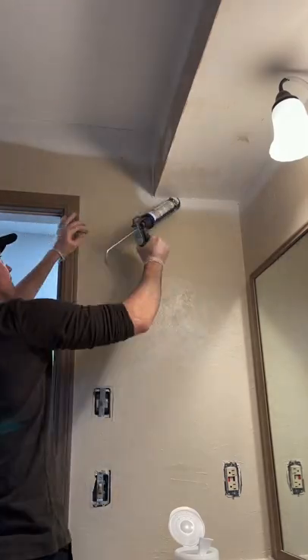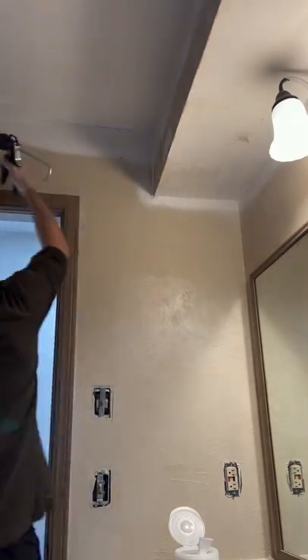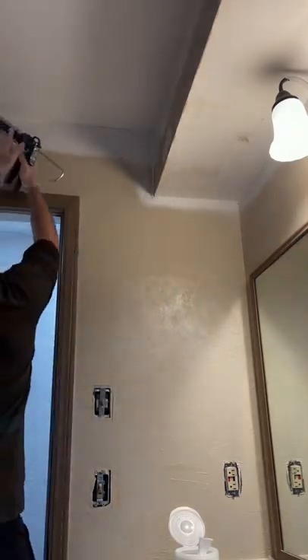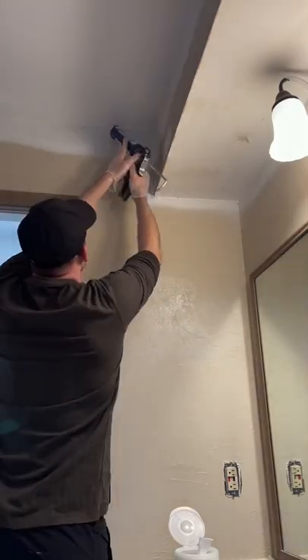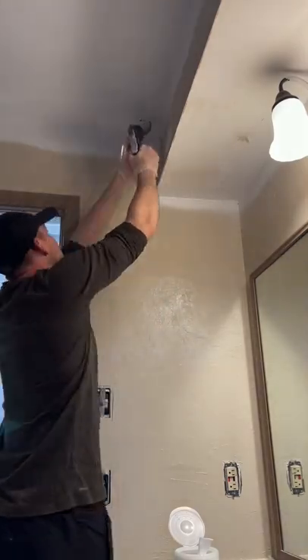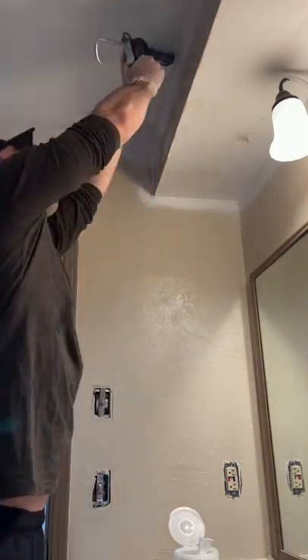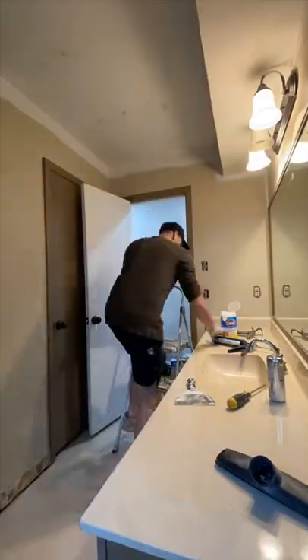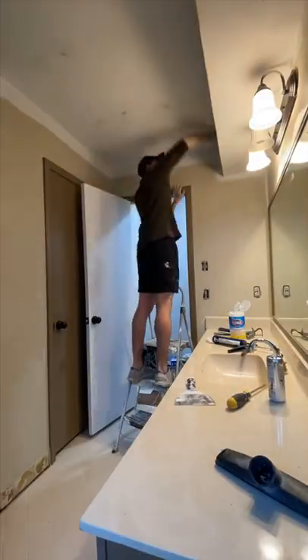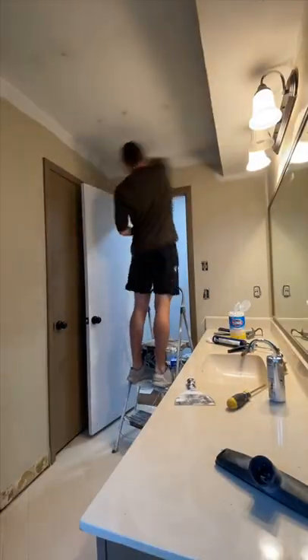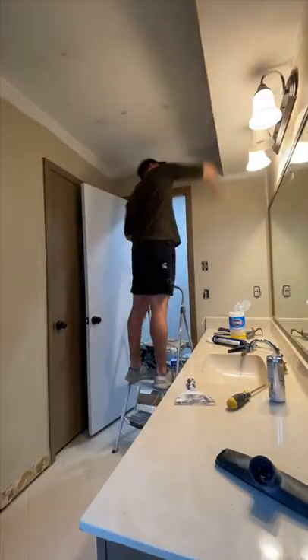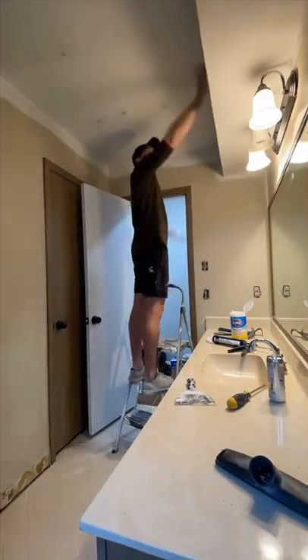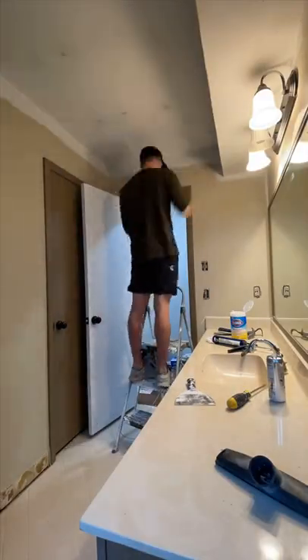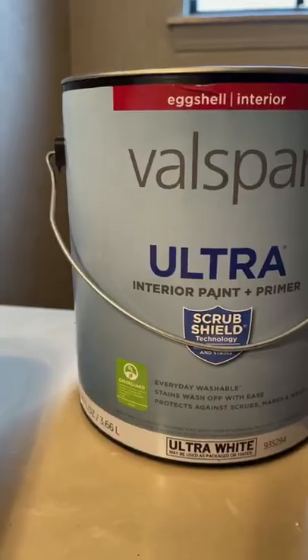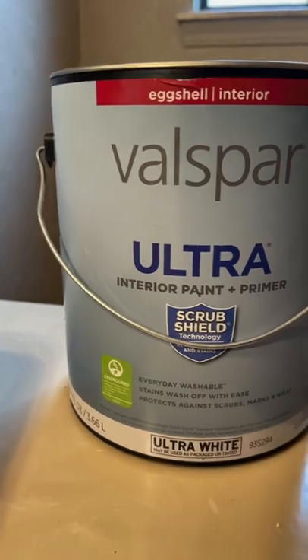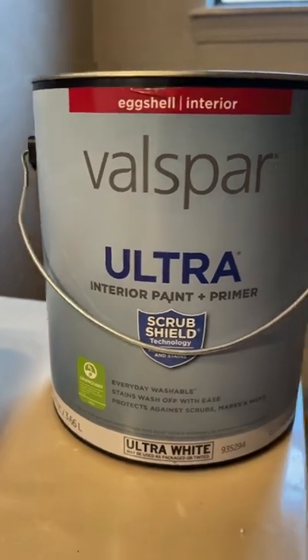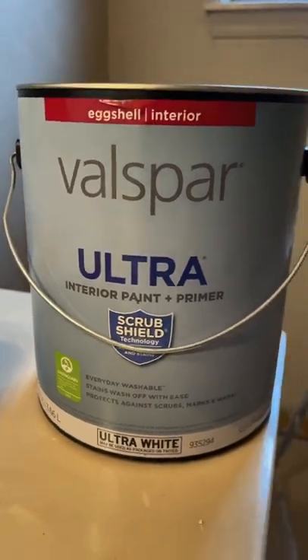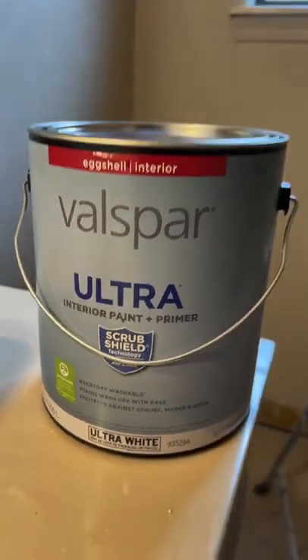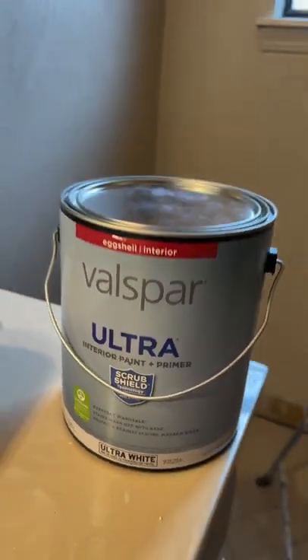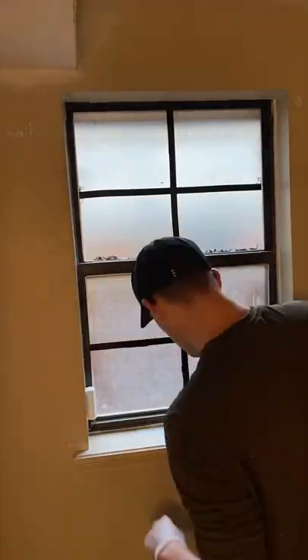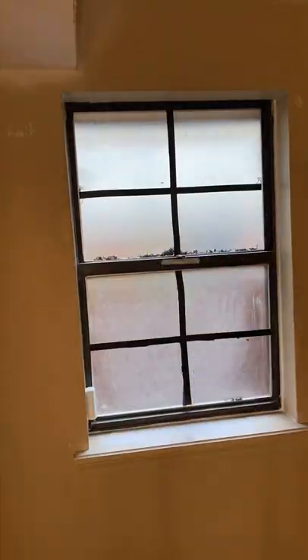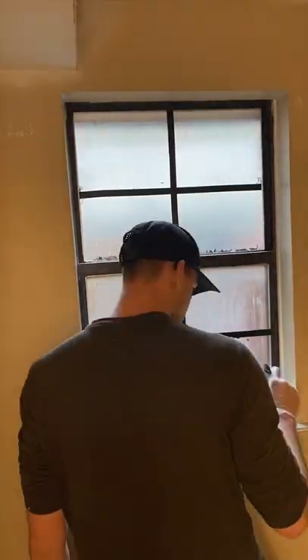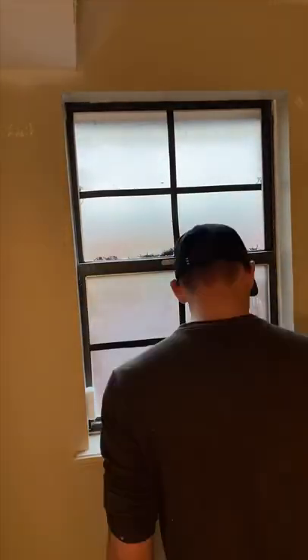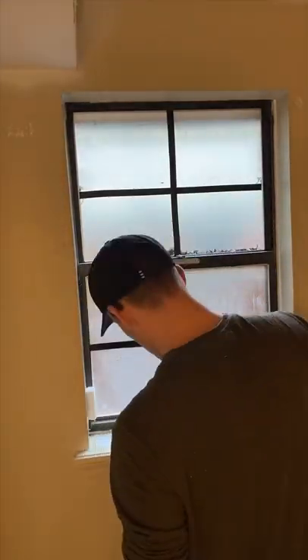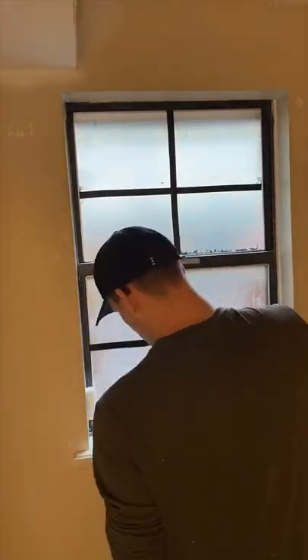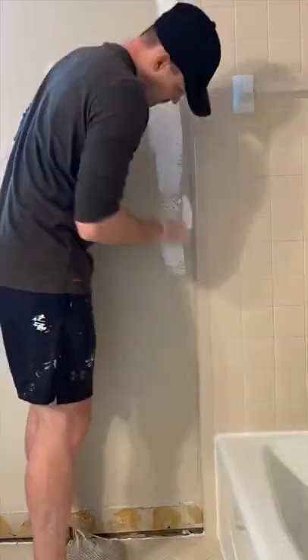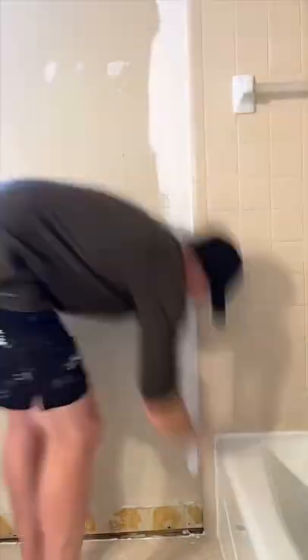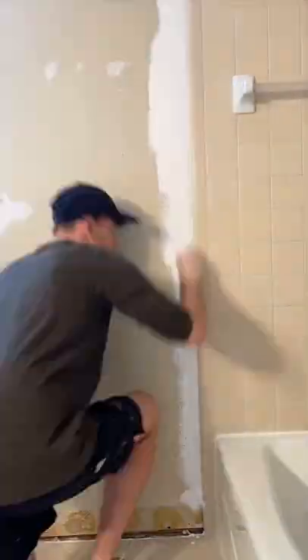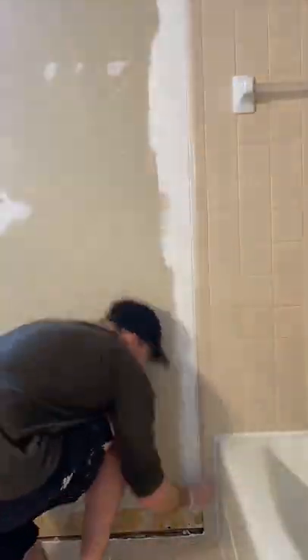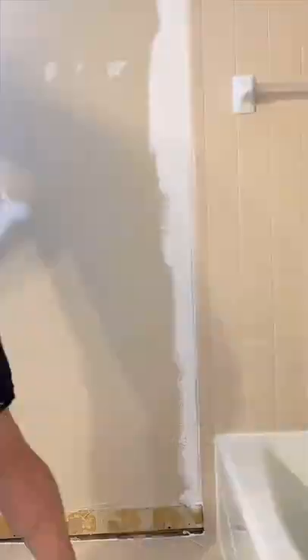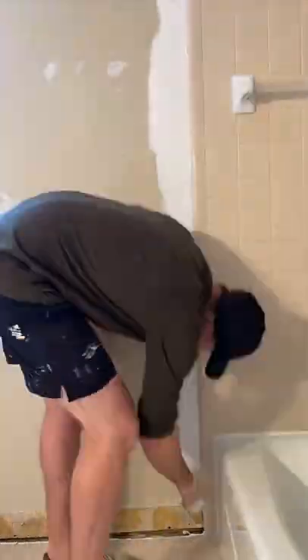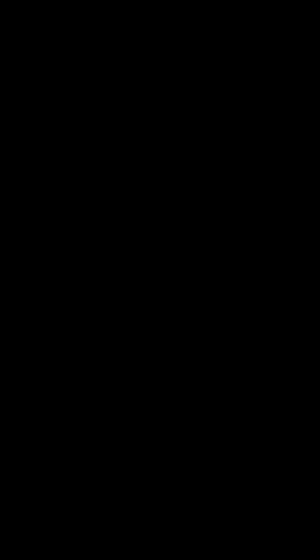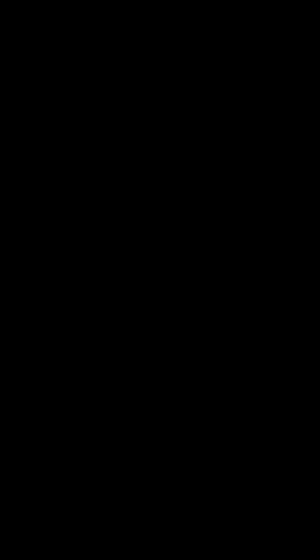Some of the edges in the corners were a little rough, so I put some caulk in them and then smoothed it out with a wet rag. I'm using eggshell finish and just the standard white paint I bought at Lowe's, and I started by using a paintbrush to go through all of the edges — what's called cutting in.